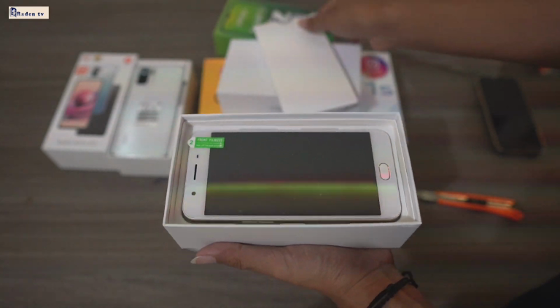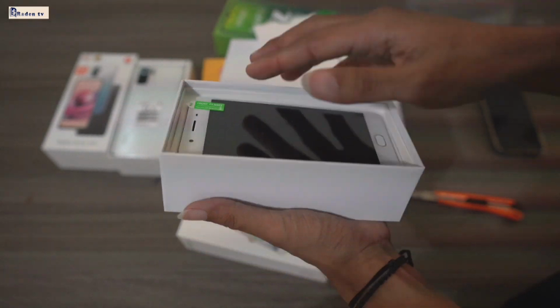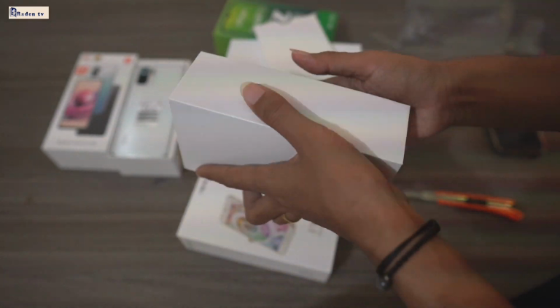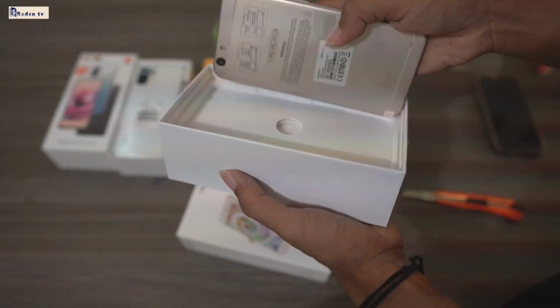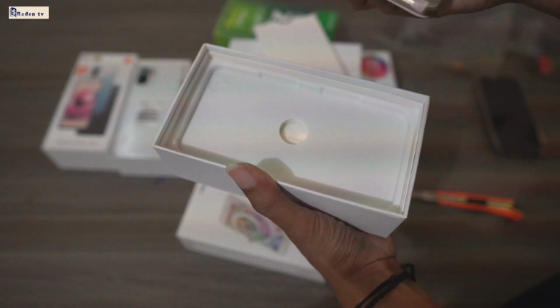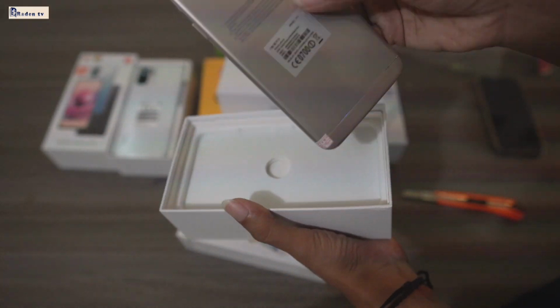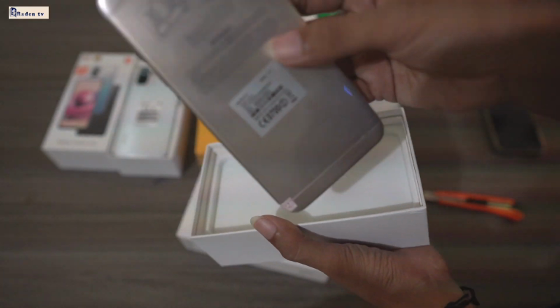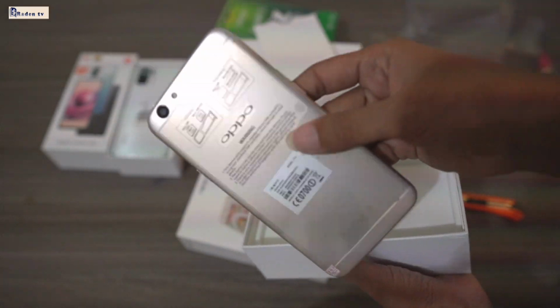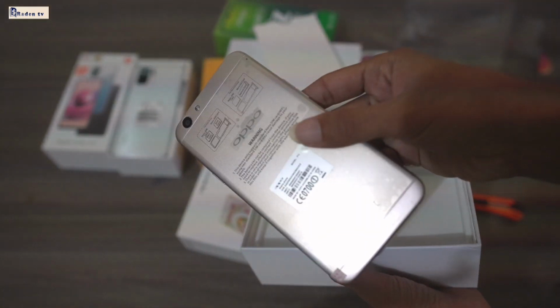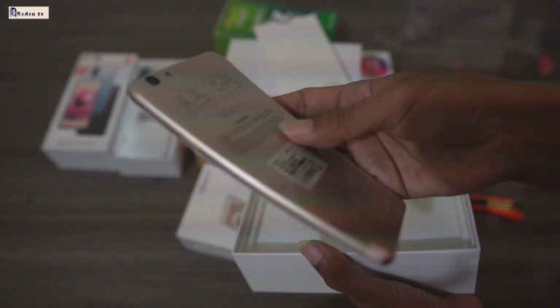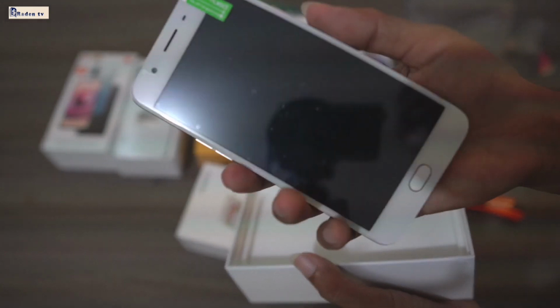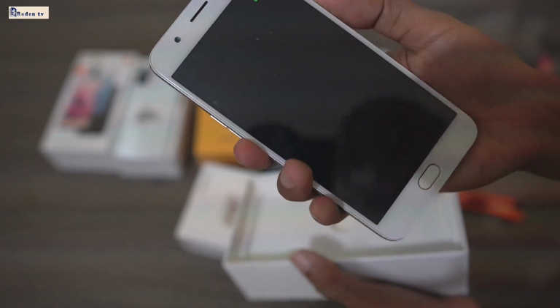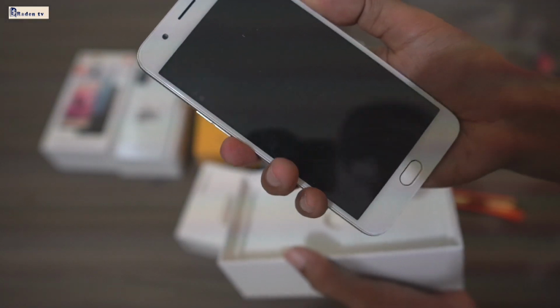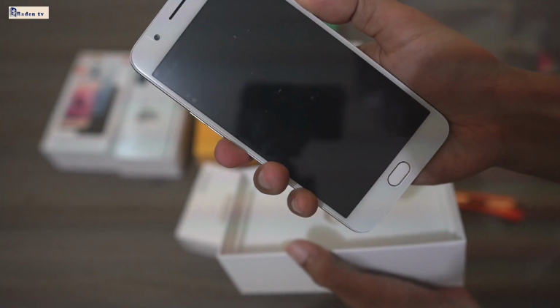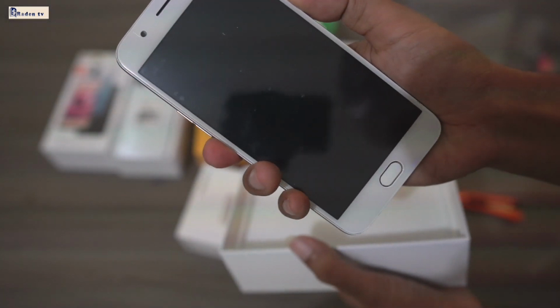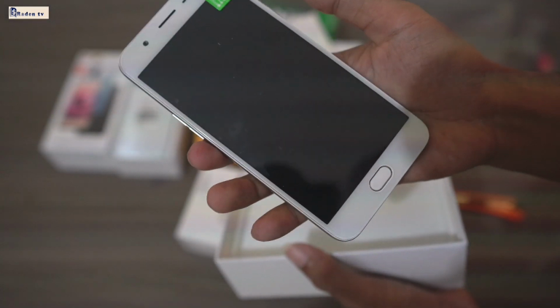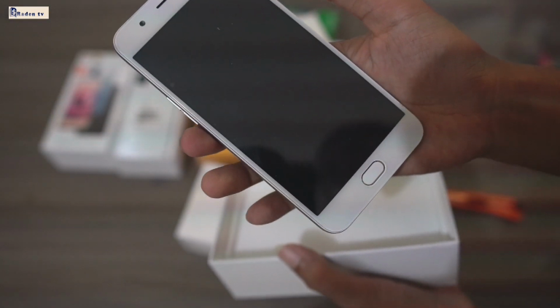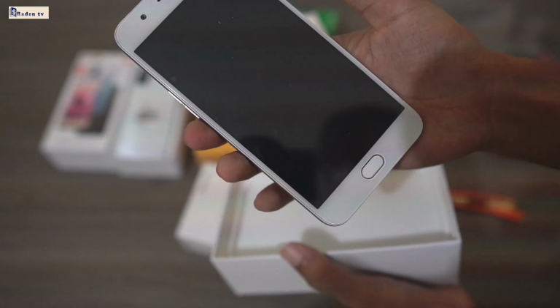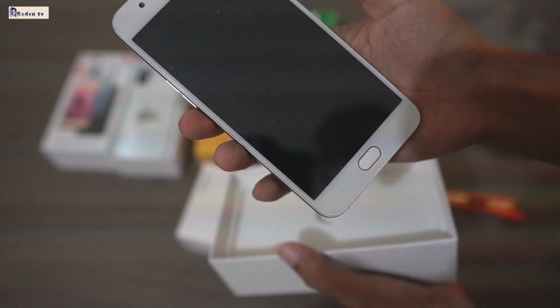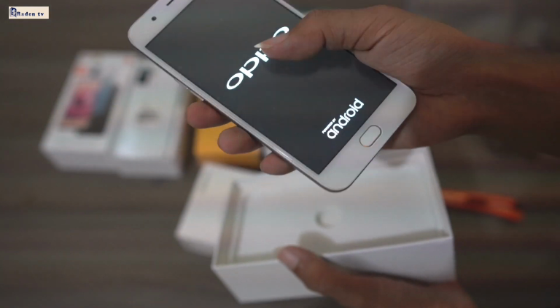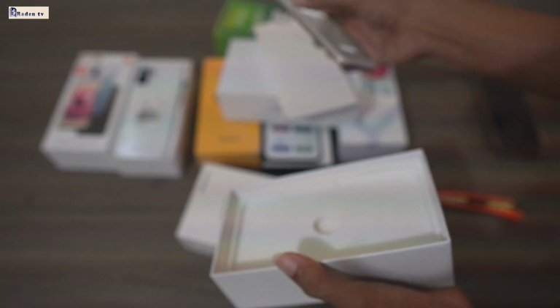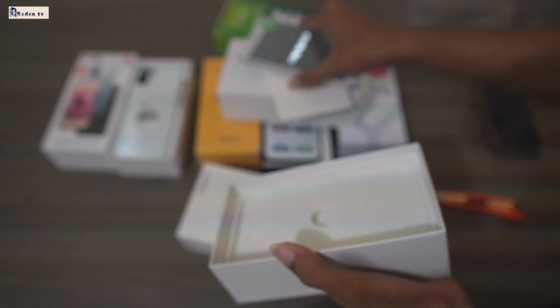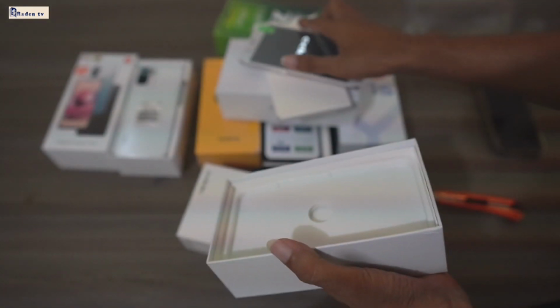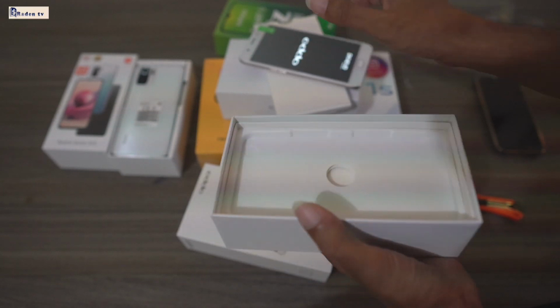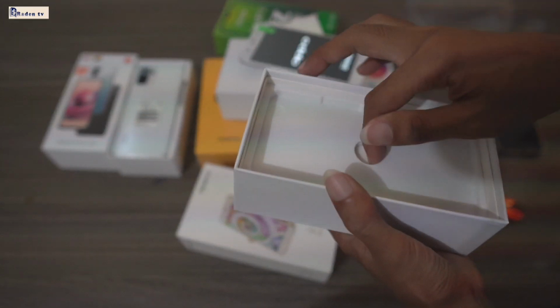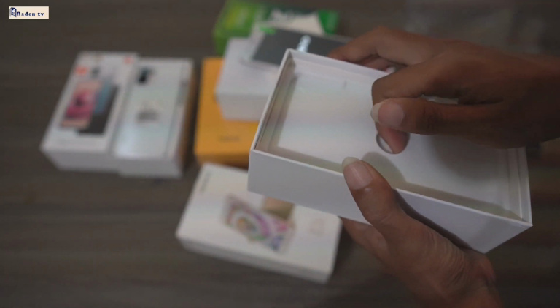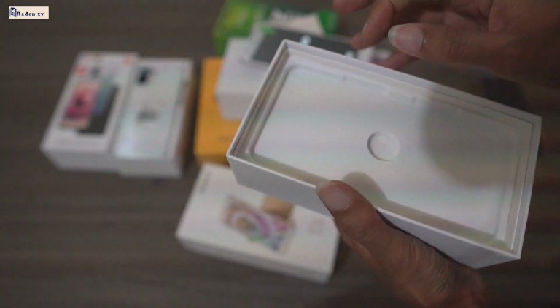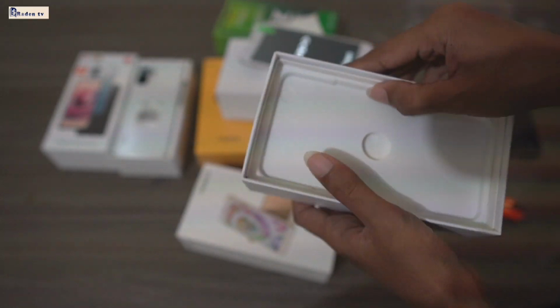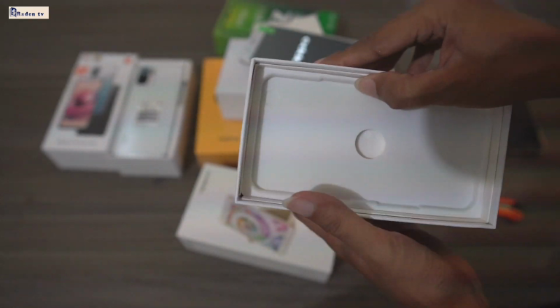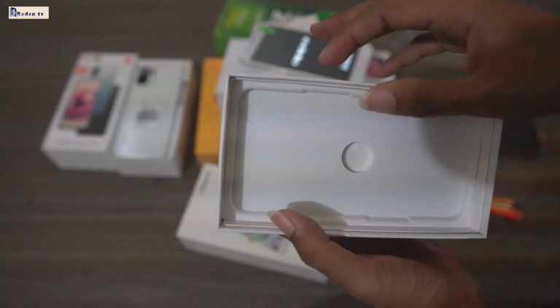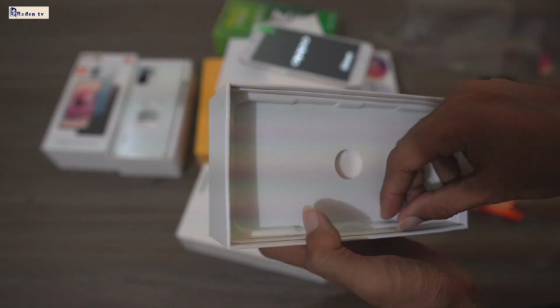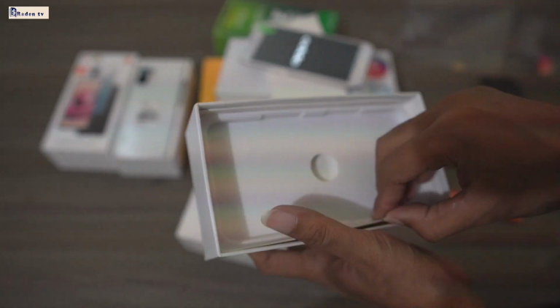Ini ada silicon-nya. Ini iPhone S-nya, baru, ya. Wow, kinclong. Kita coba hidupkan, kan? Hidup. Mantap. Pokoknya hadiah-hadiah kalian super mewah.